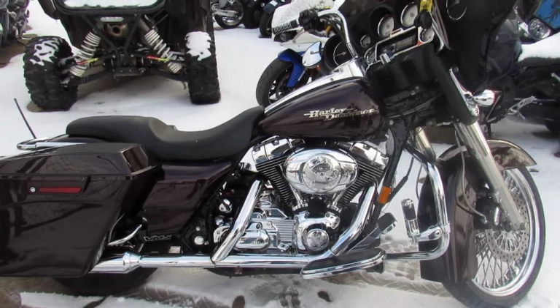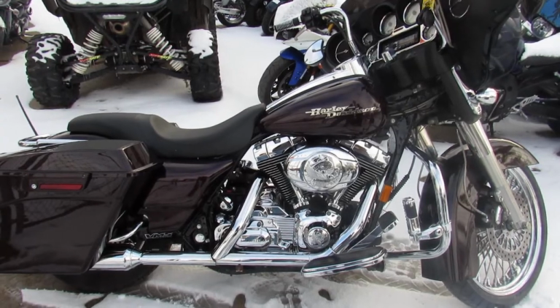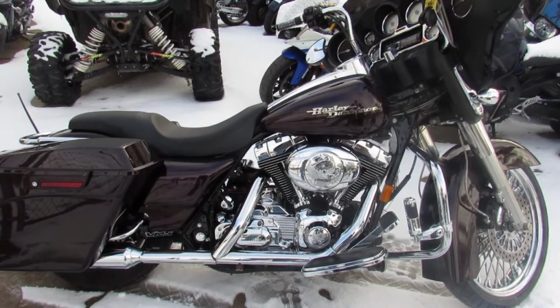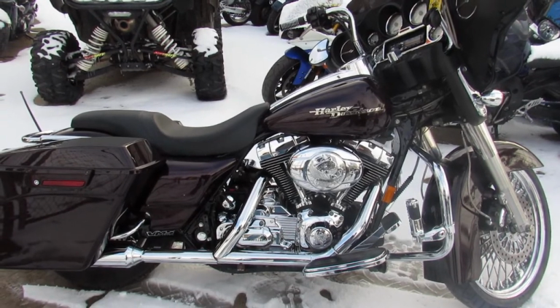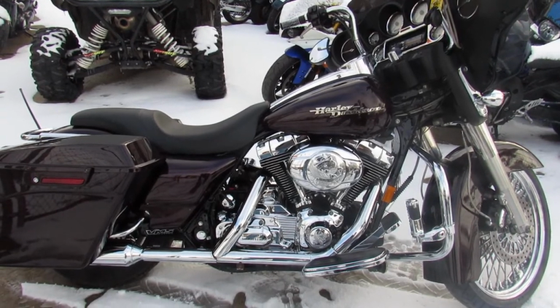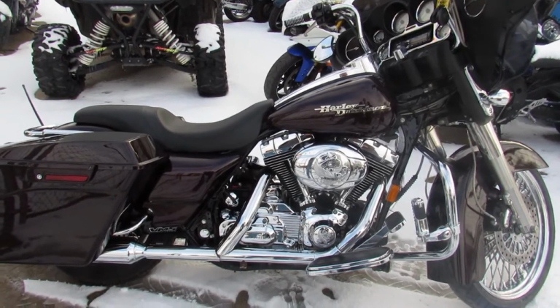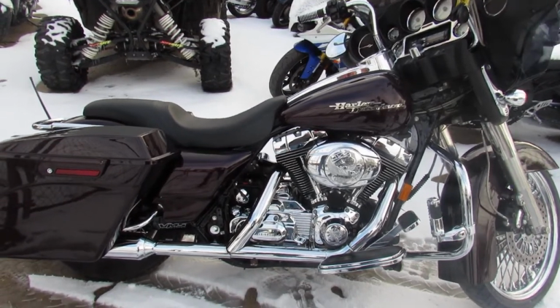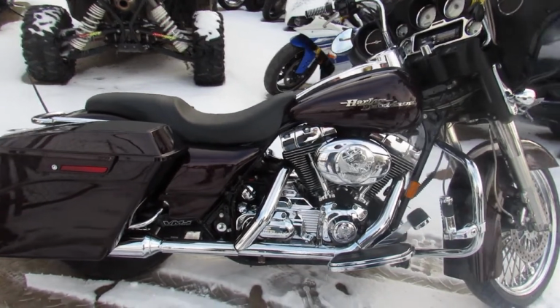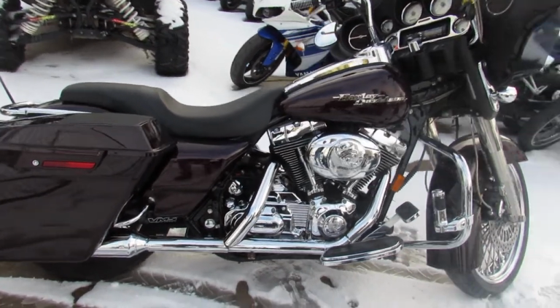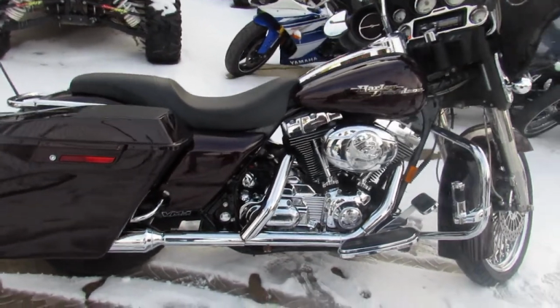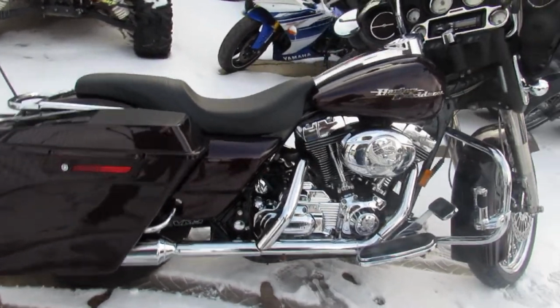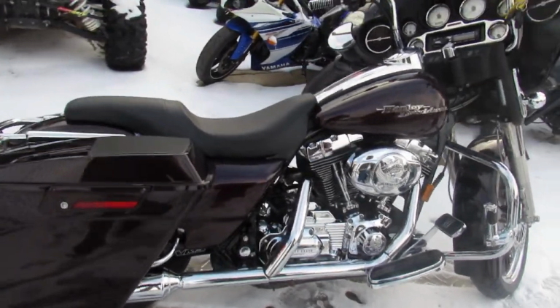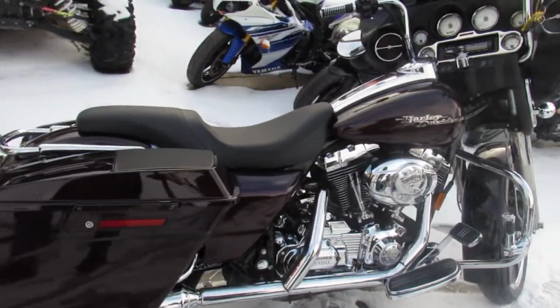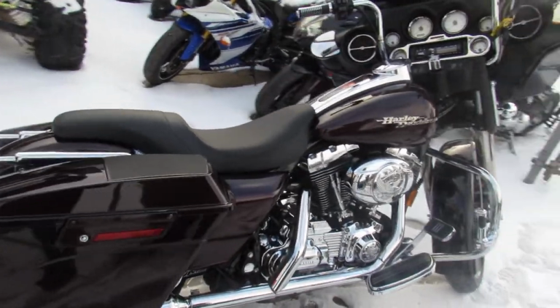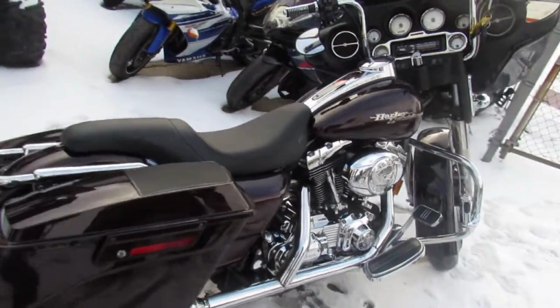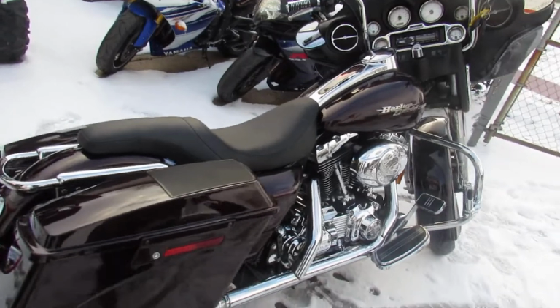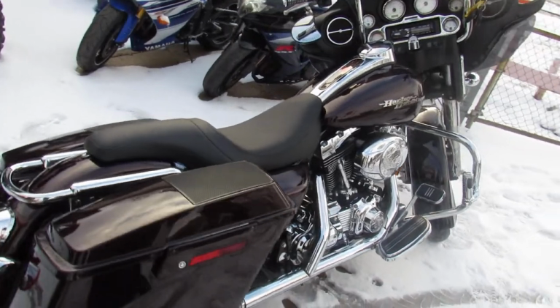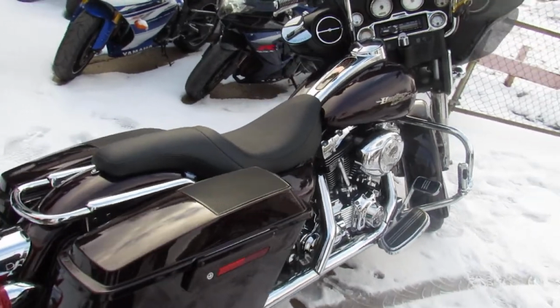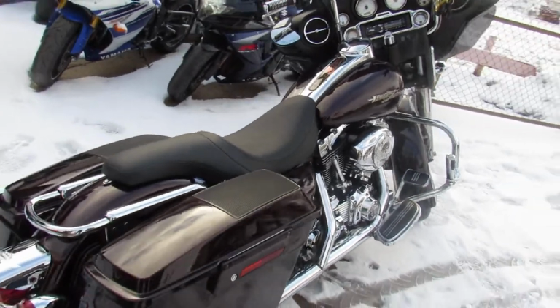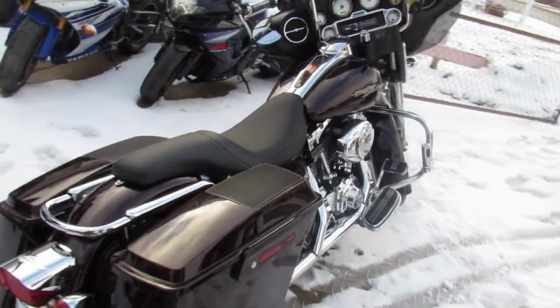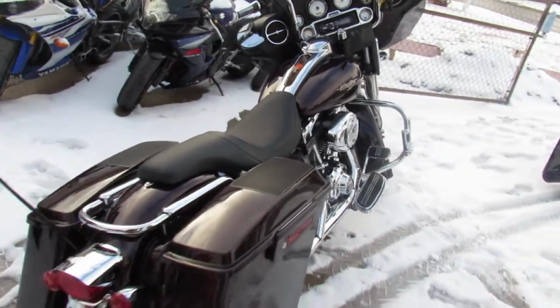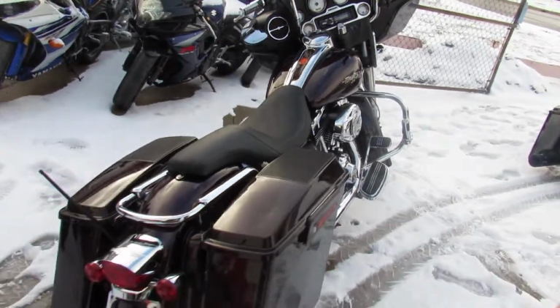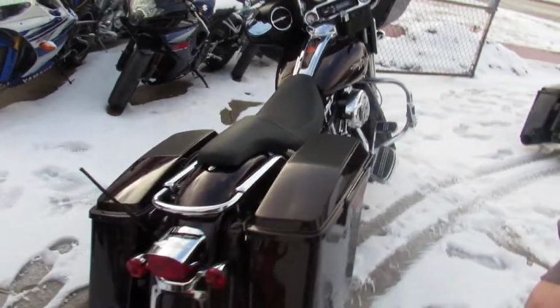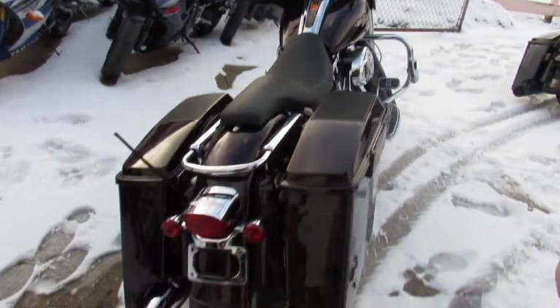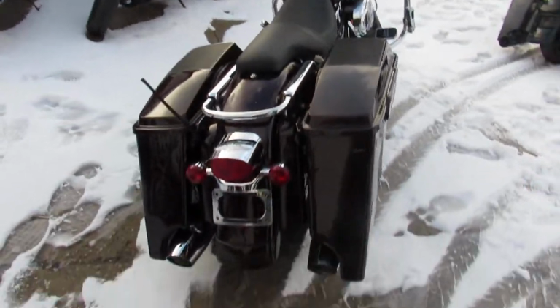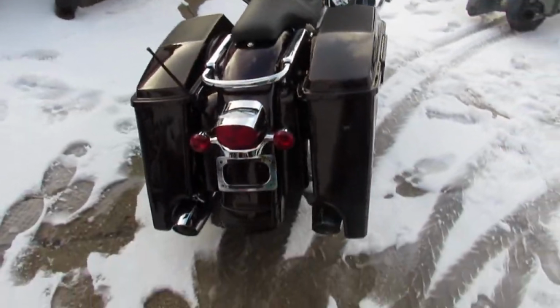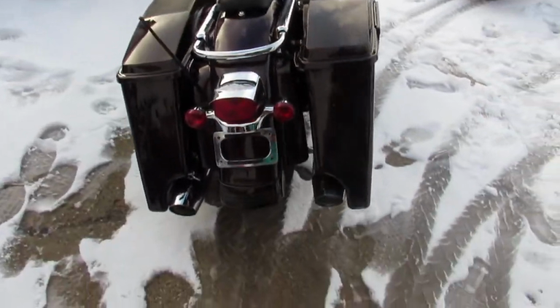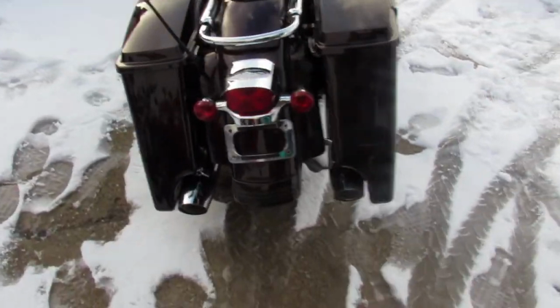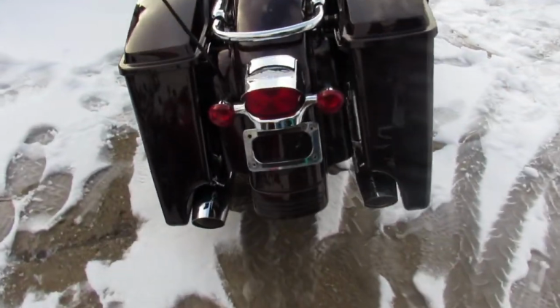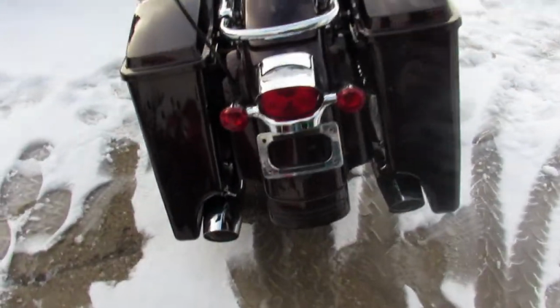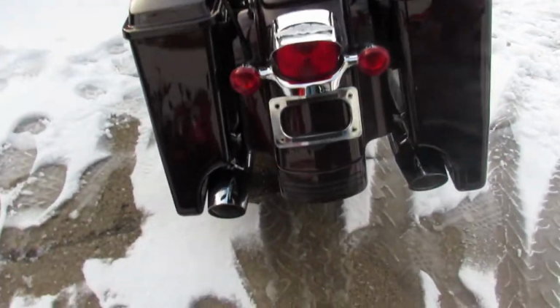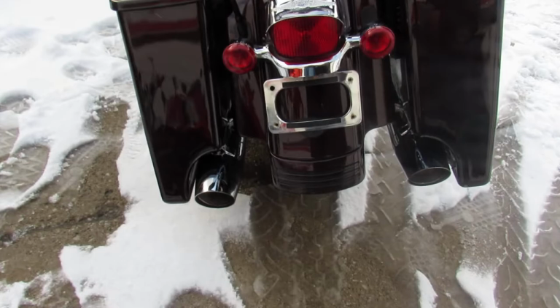Hey guys, ApprovalPowerSports.com here doing some videos on some Harleys. We just got into the showroom. Anybody looking for a used Harley Davidson, over 400 in stock here at Approval Power Sports.